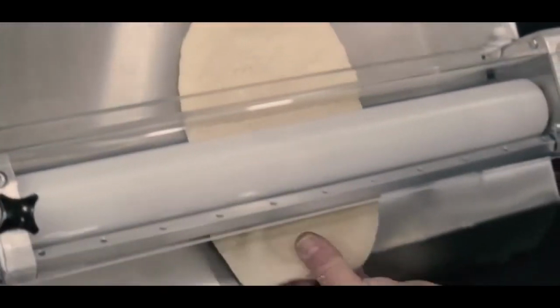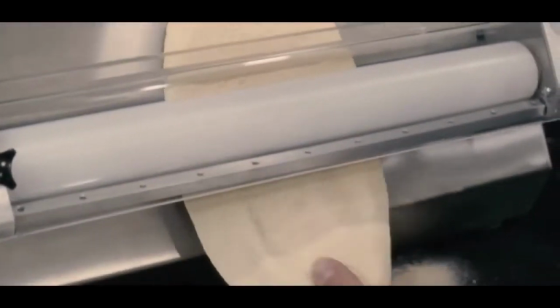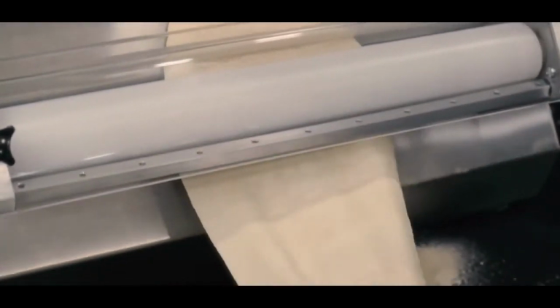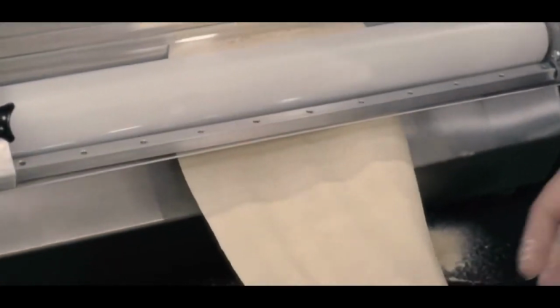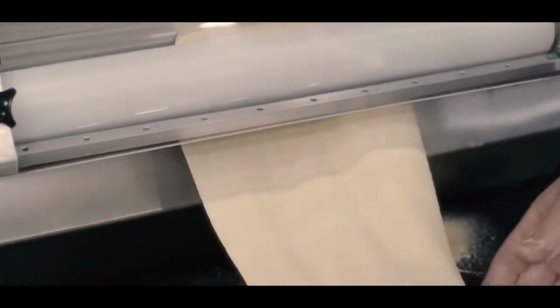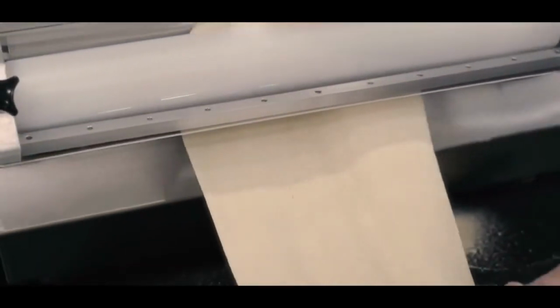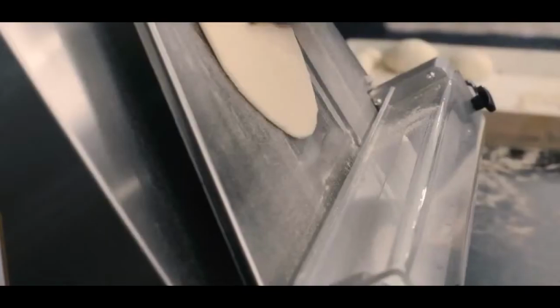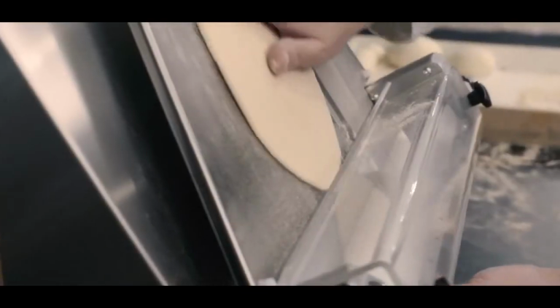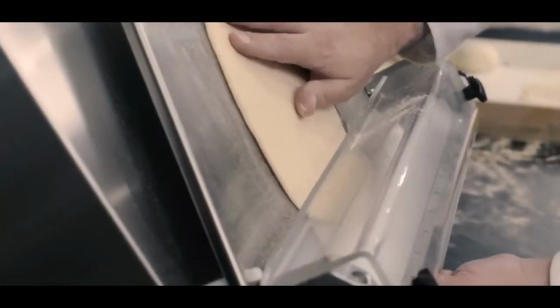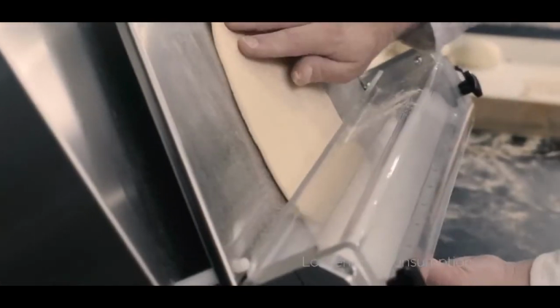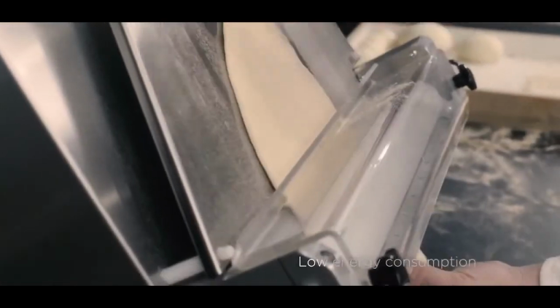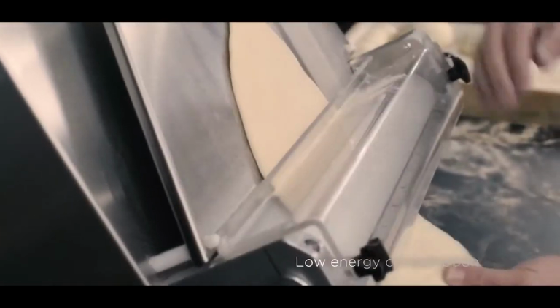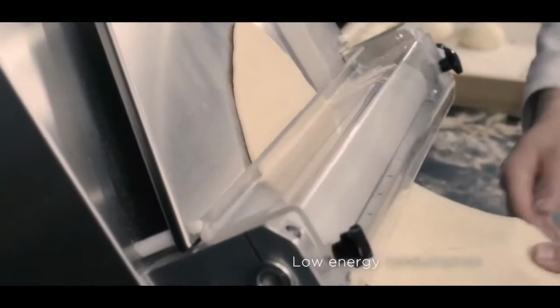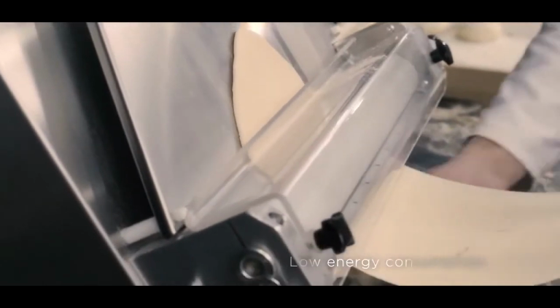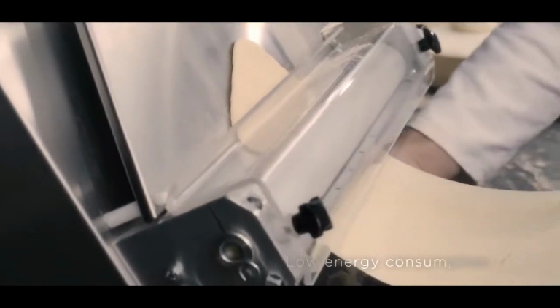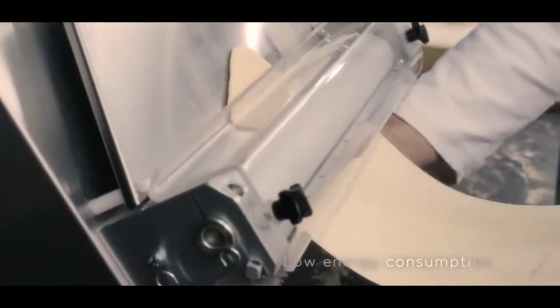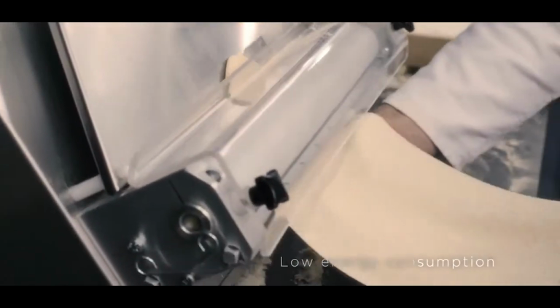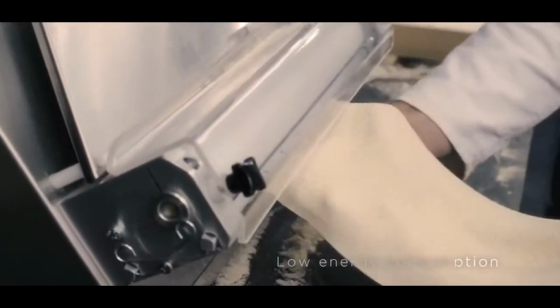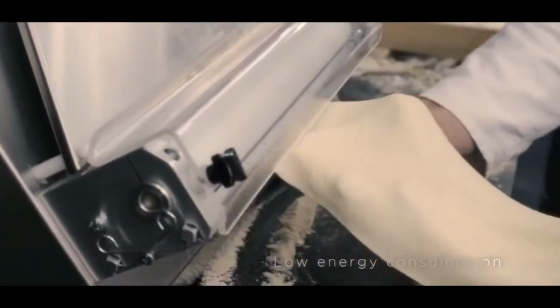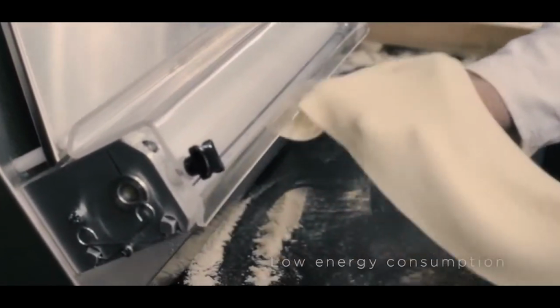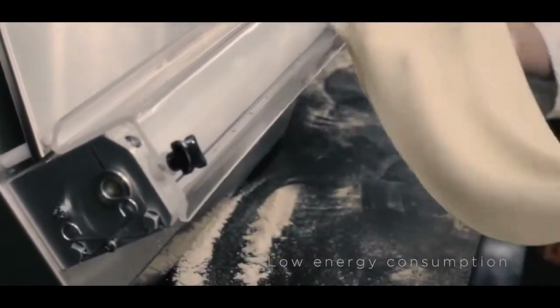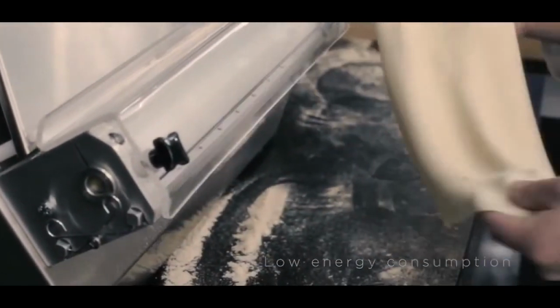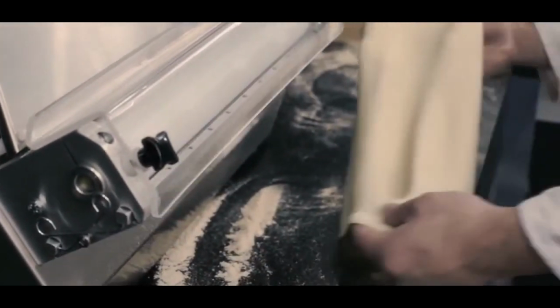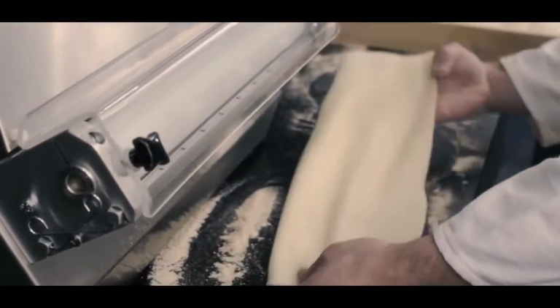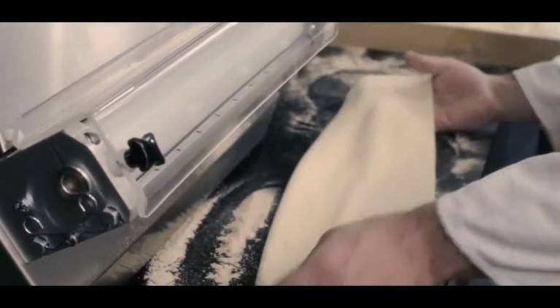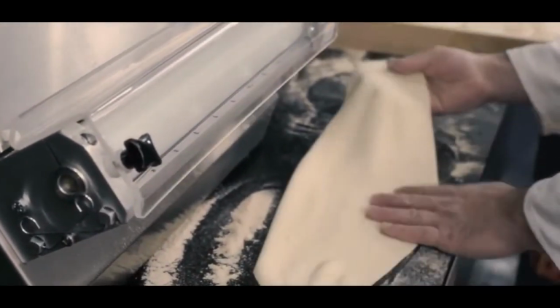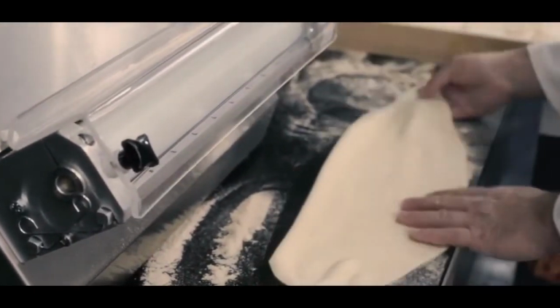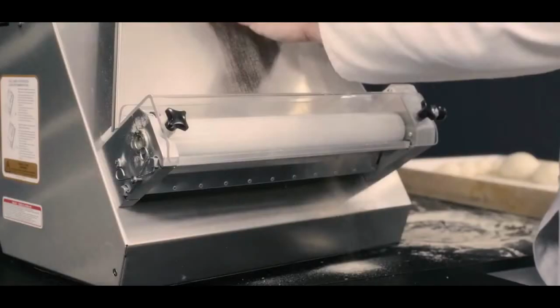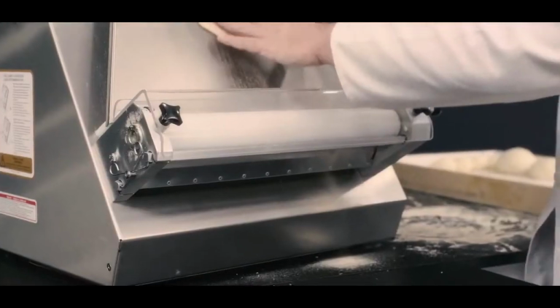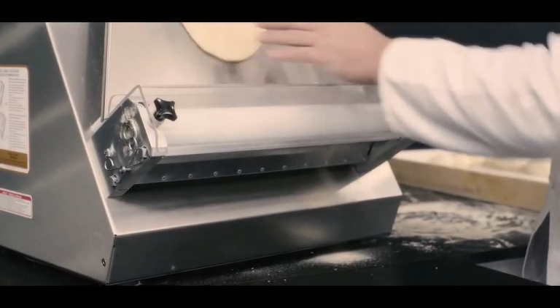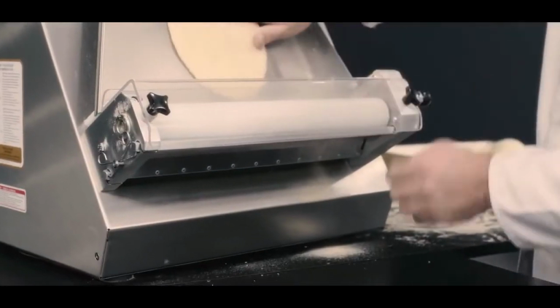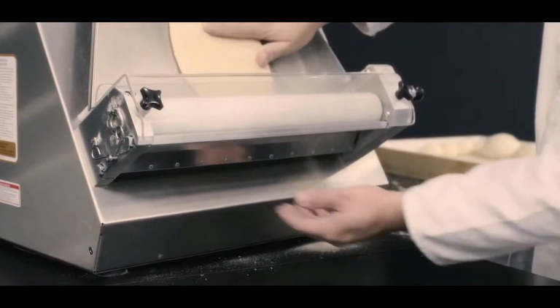Known for their silent, vibration-free operation and low energy consumption, Smart Dough Rolling Machines are easy to install, operate and clean.